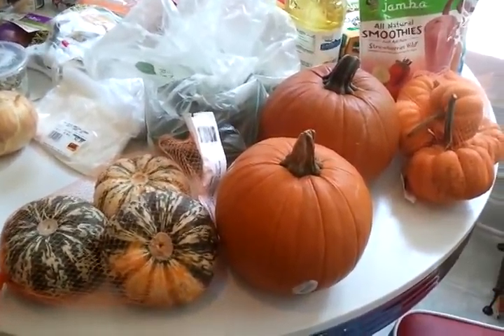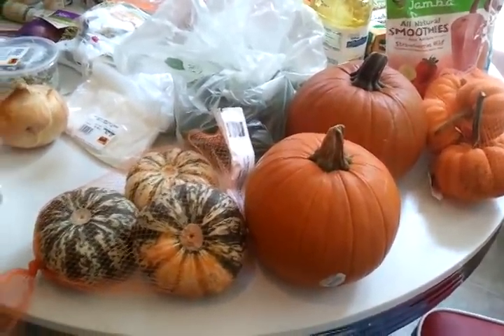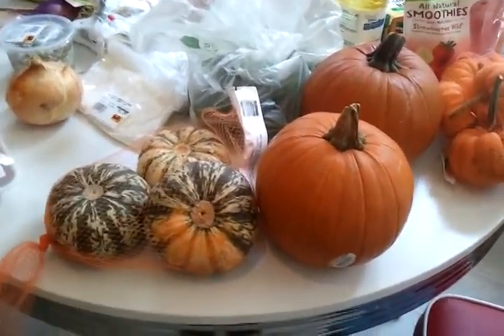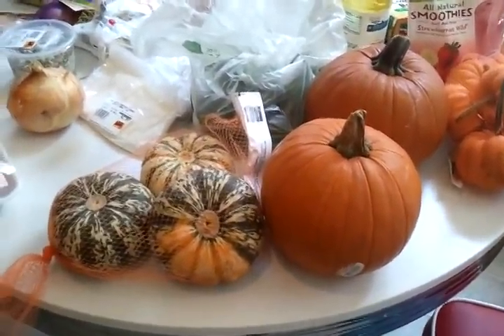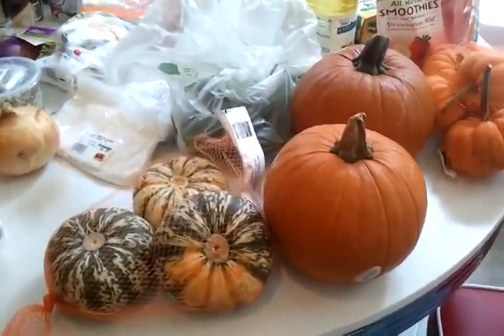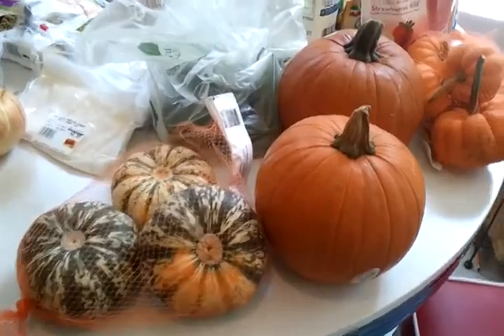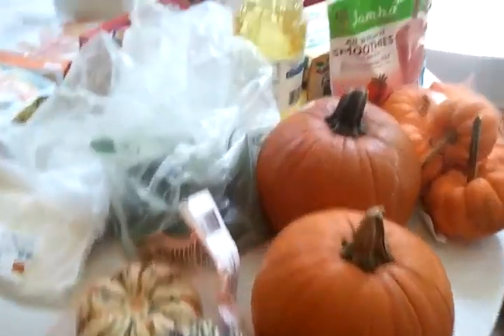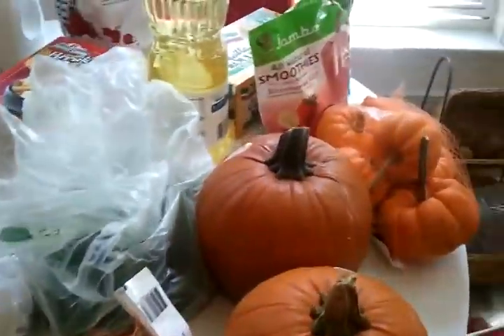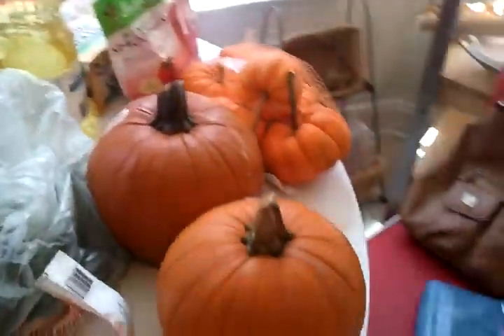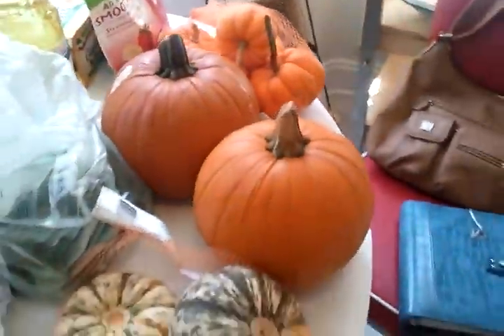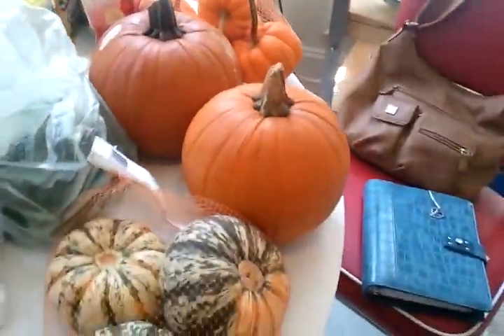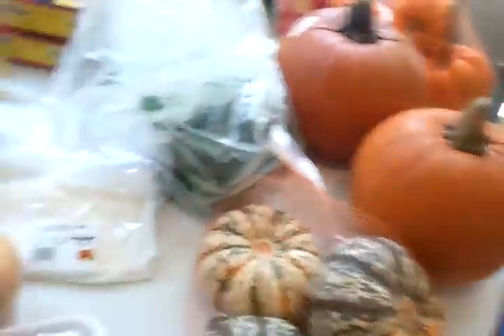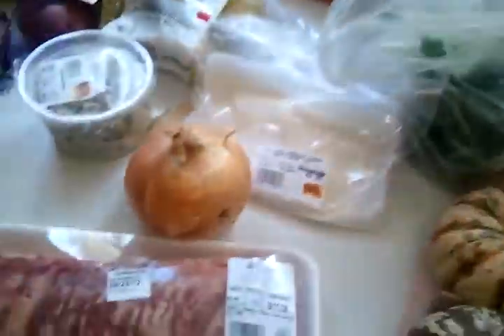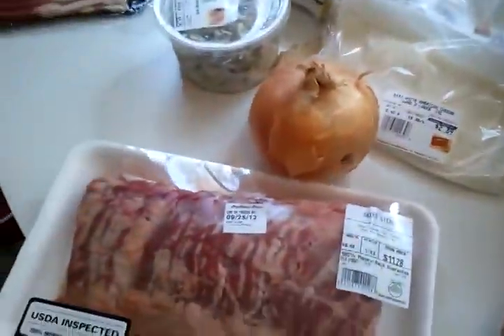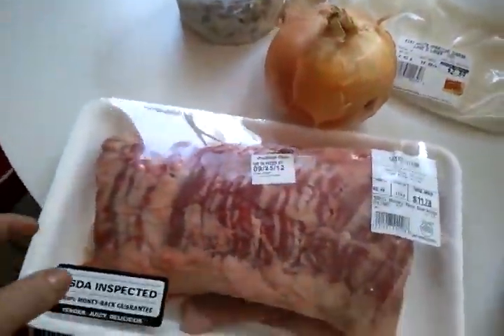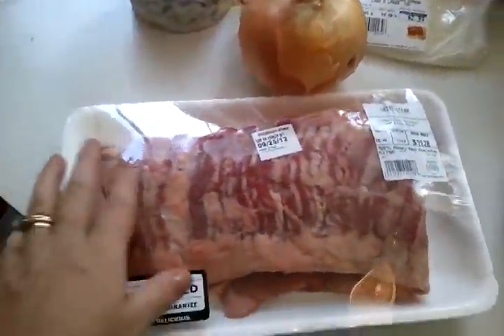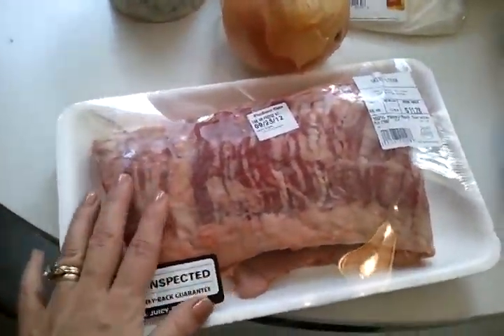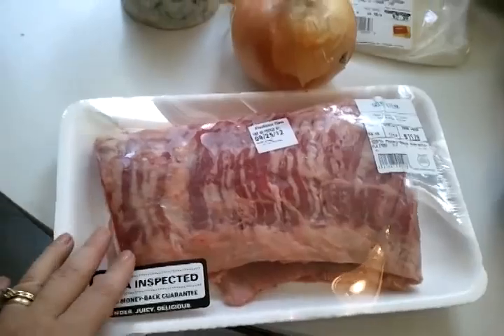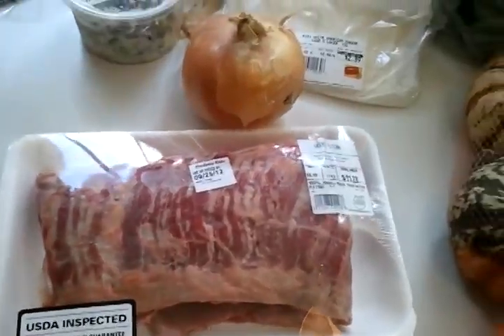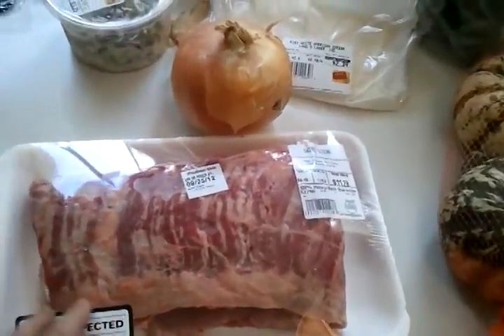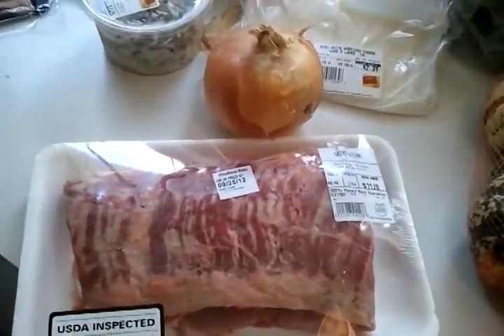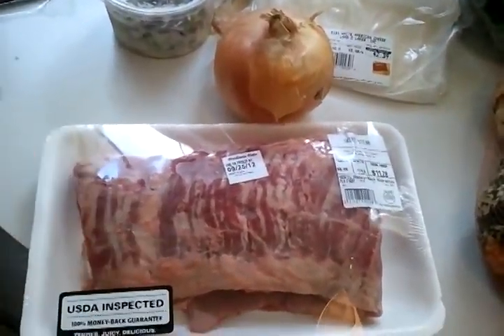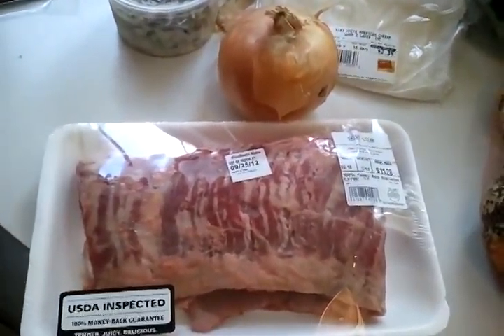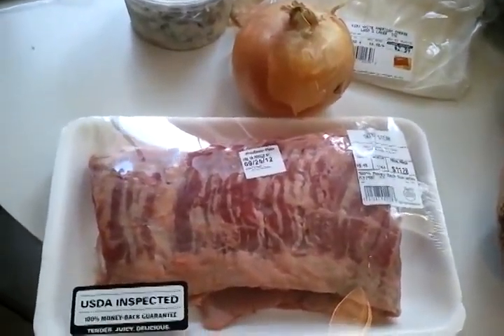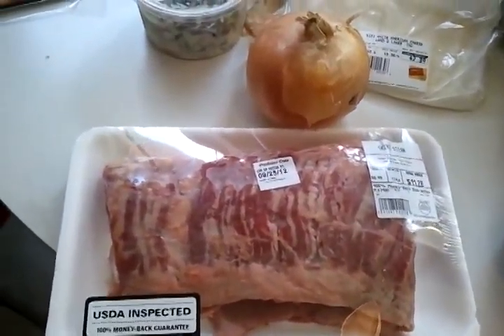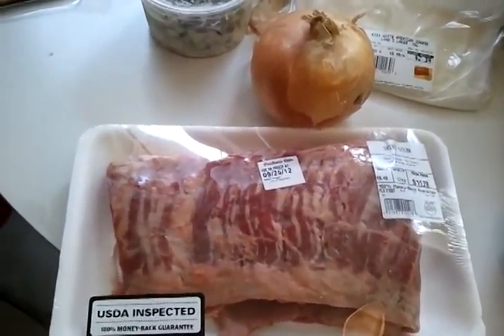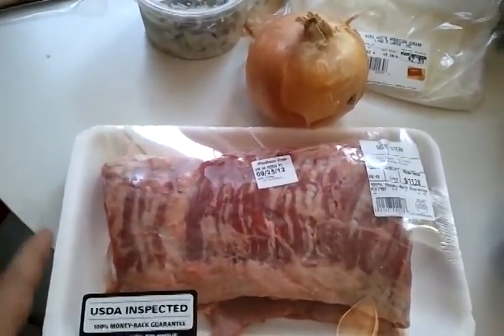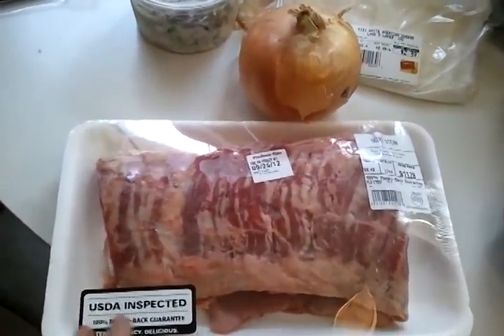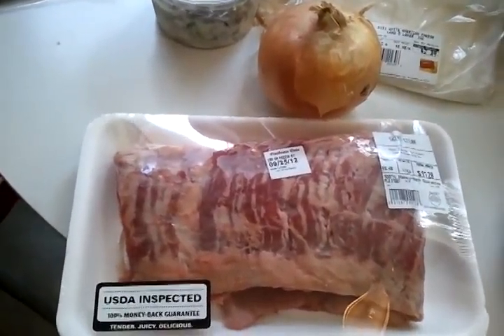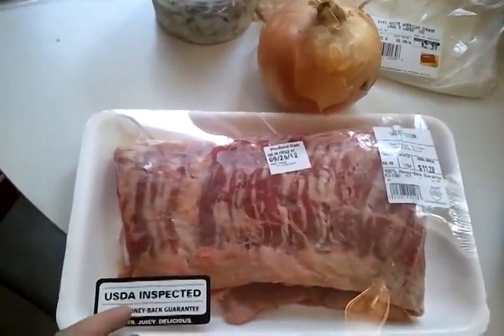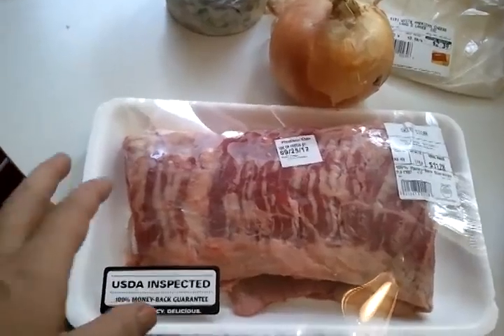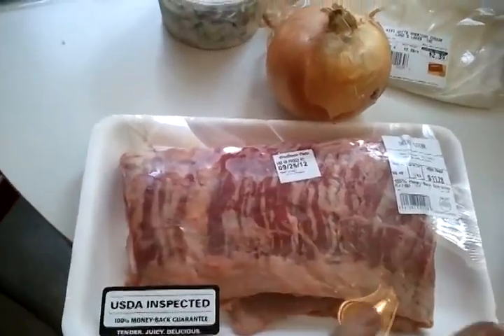So the pumpkins — totally excited about those. I'm gonna start decorating for fall this weekend and they fit right into it. The meat I got for dinner tonight is this skirt steak. I couldn't find an organic skirt steak or grass-fed, so I just have to deal with it.